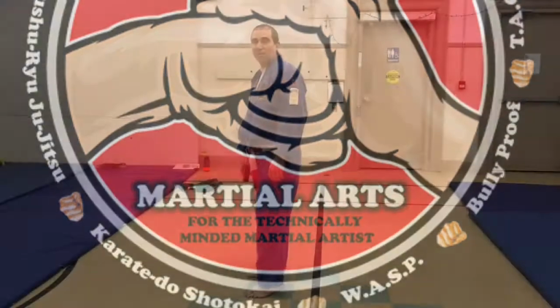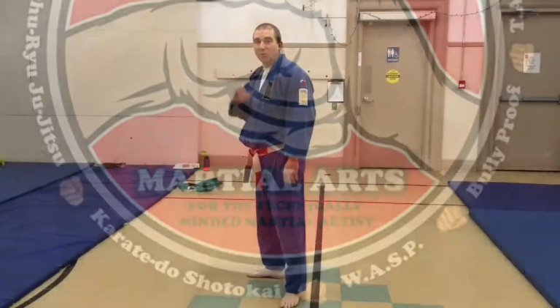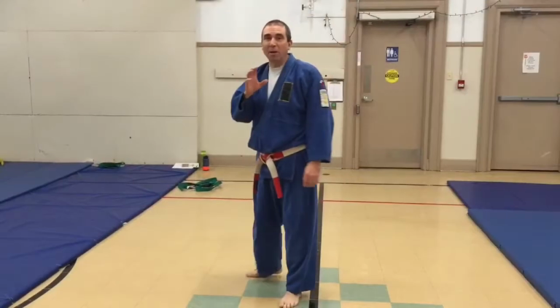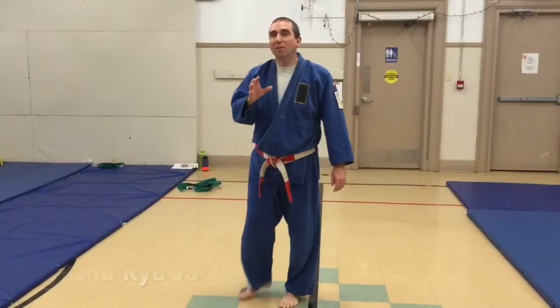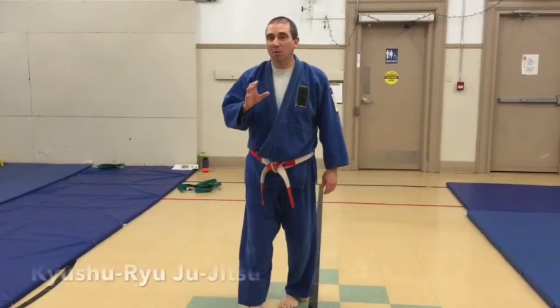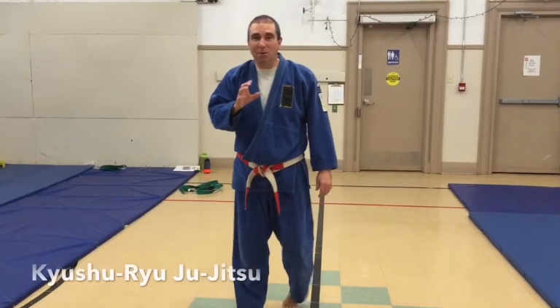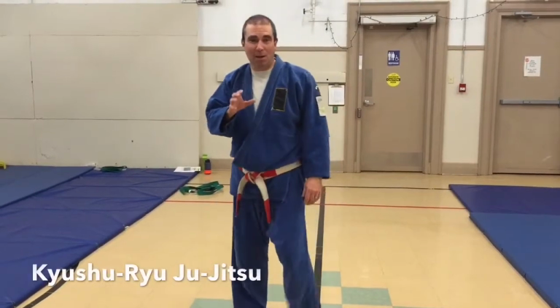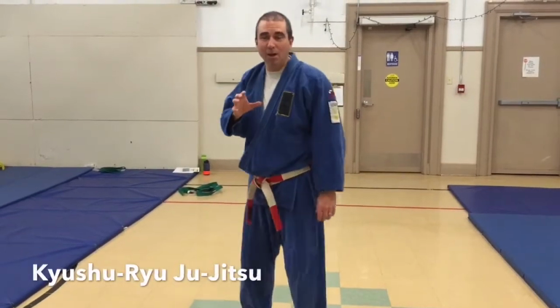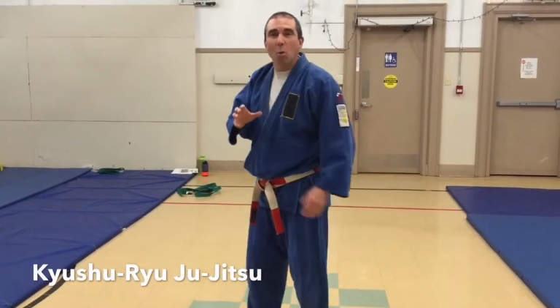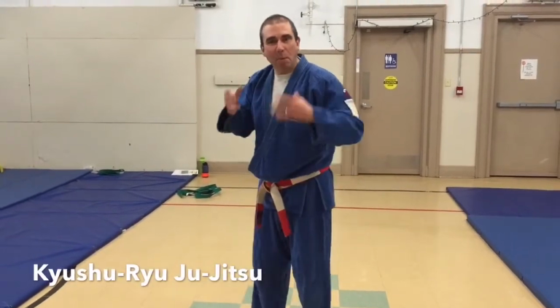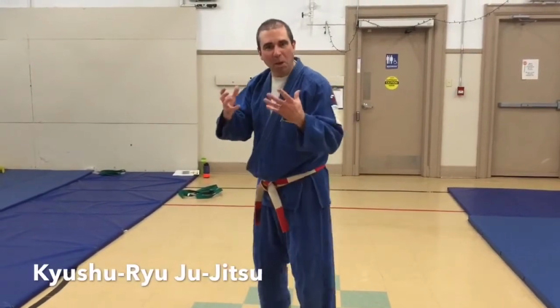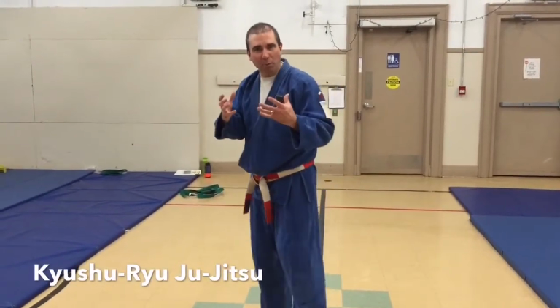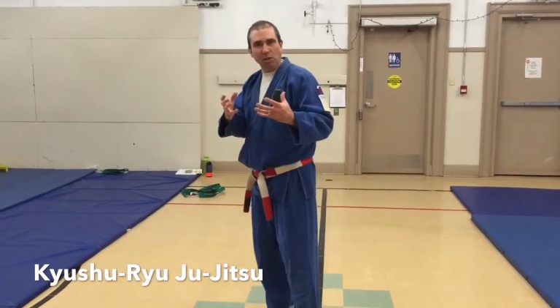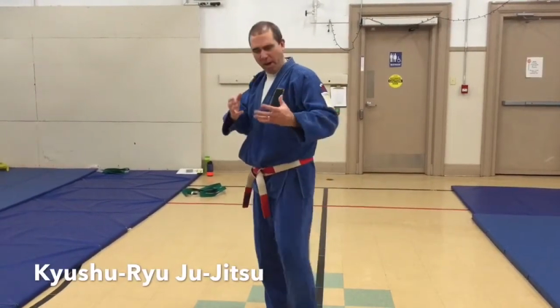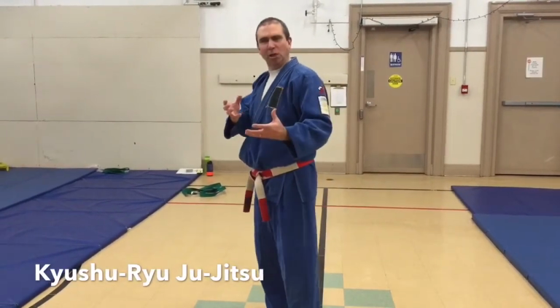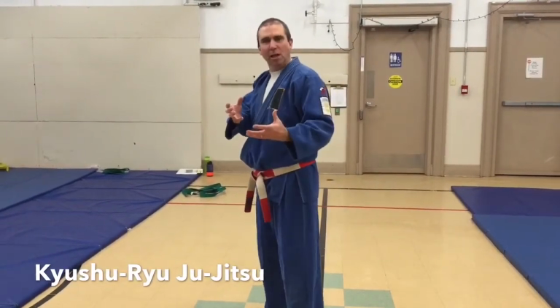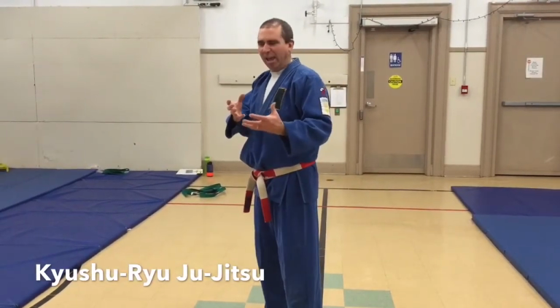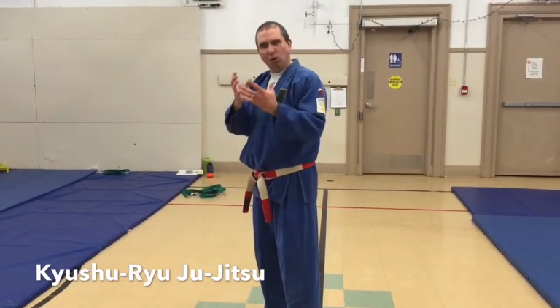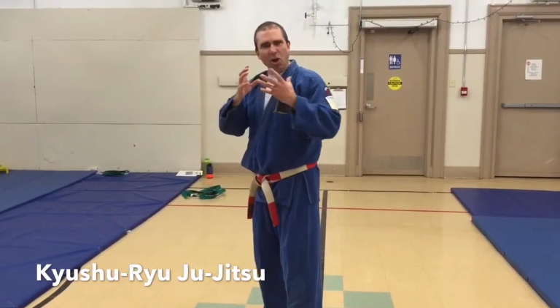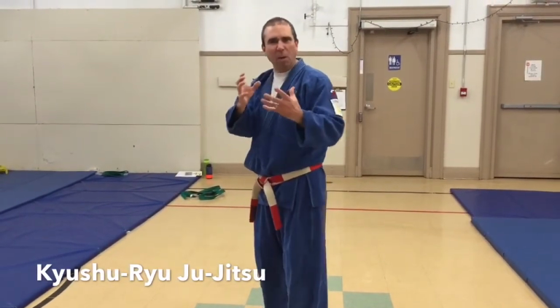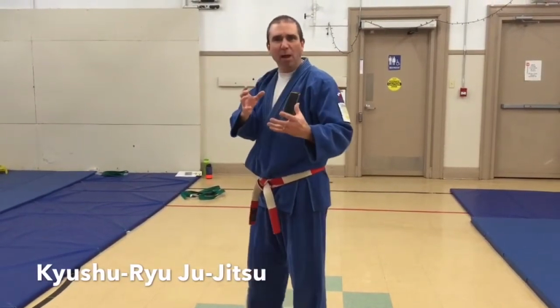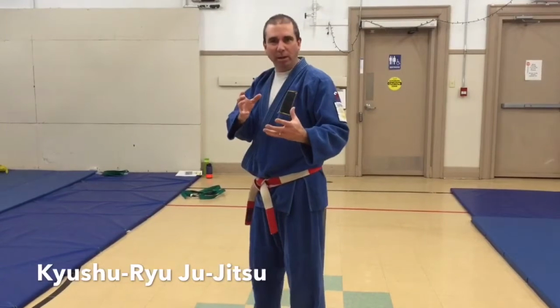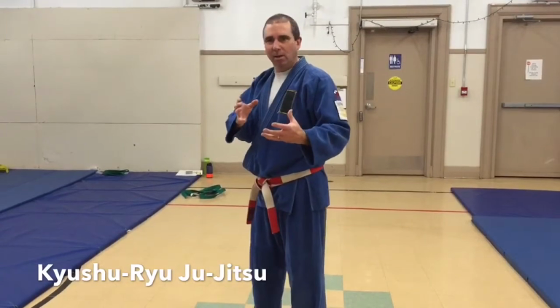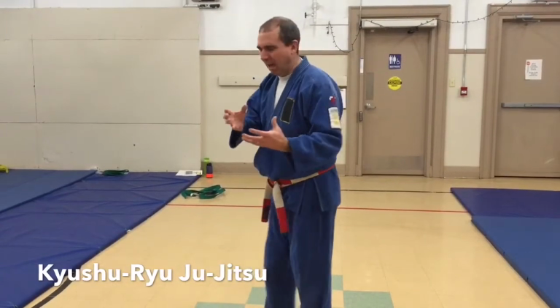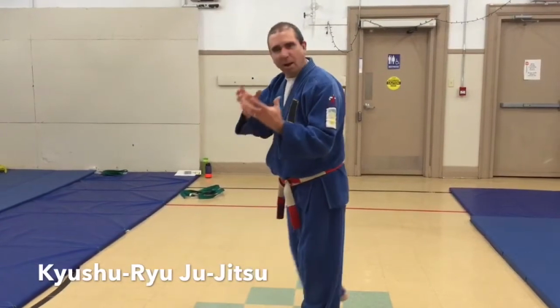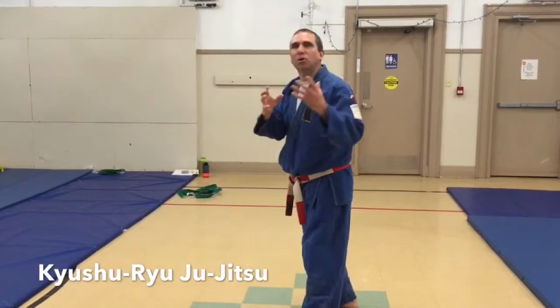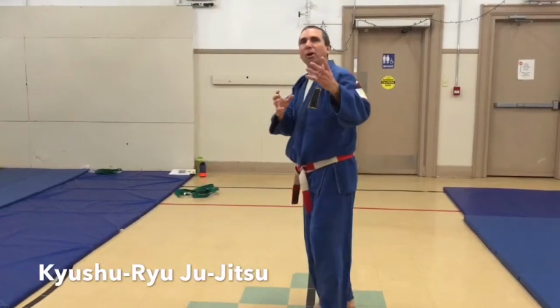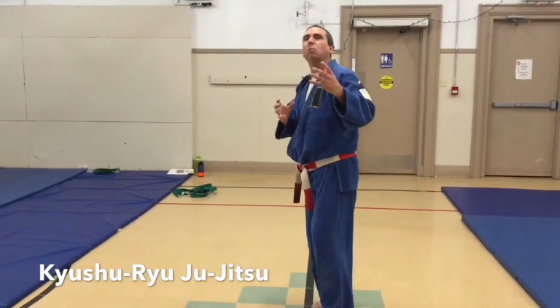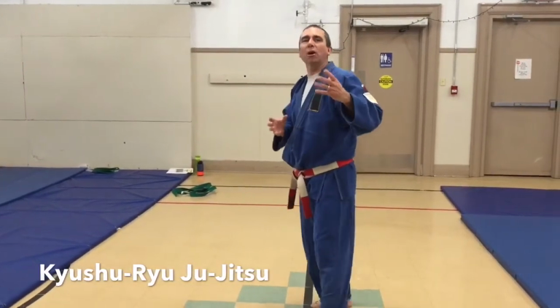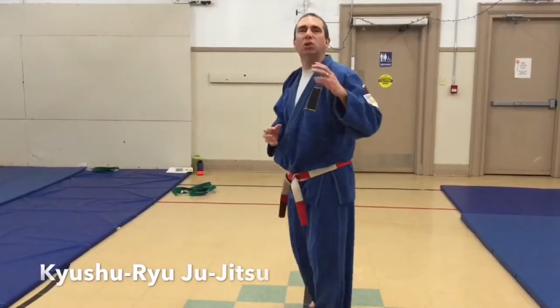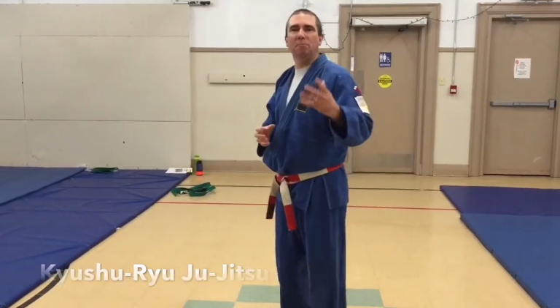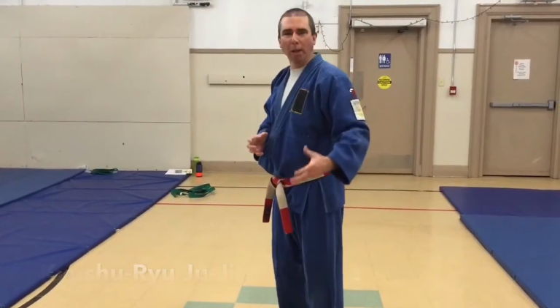So there's a very advanced martial arts skill where you have to build up your chi, your energy, and you can knock people out with it. And I'm going to show you. We call it chi bowling.